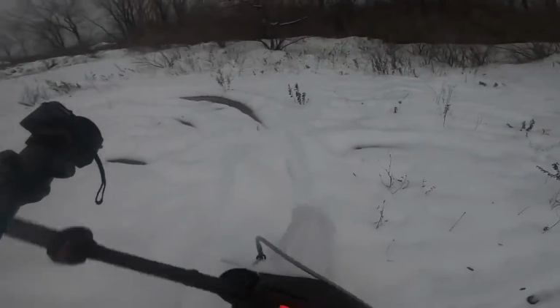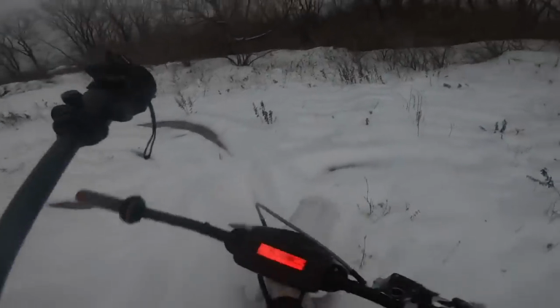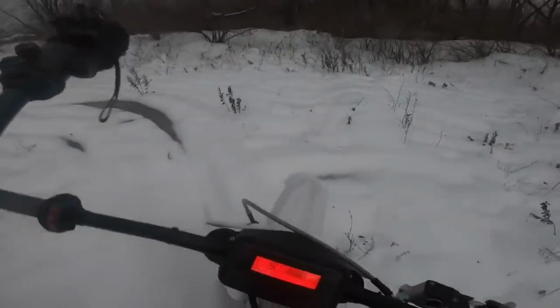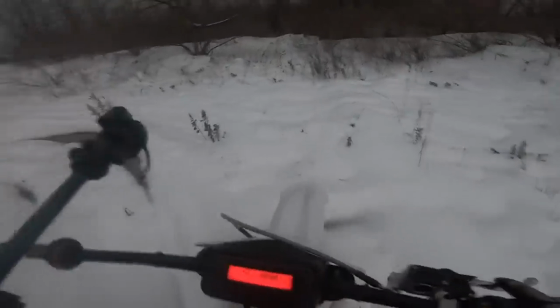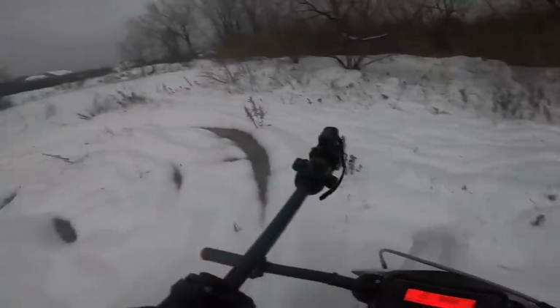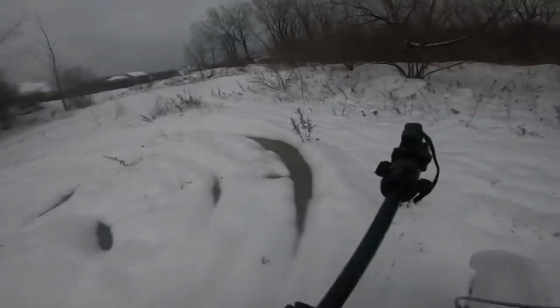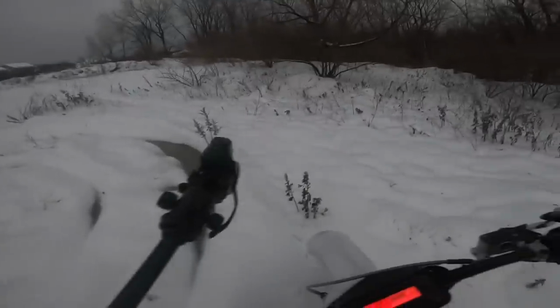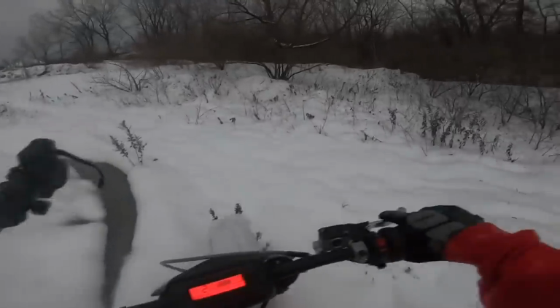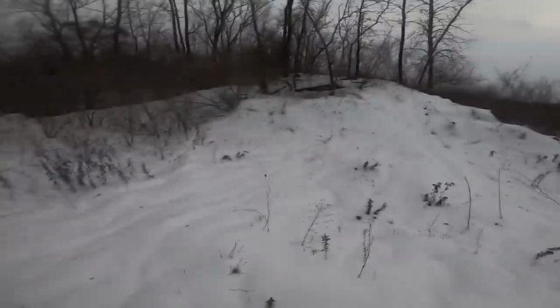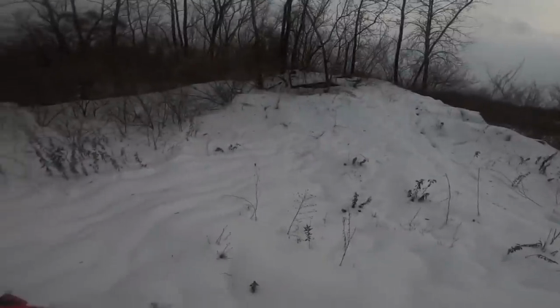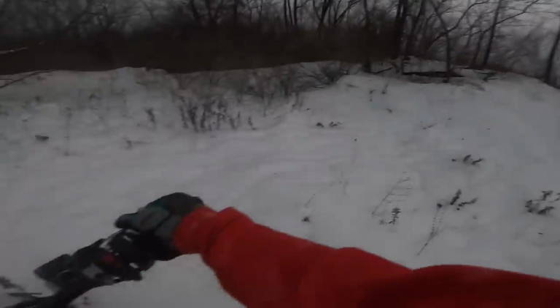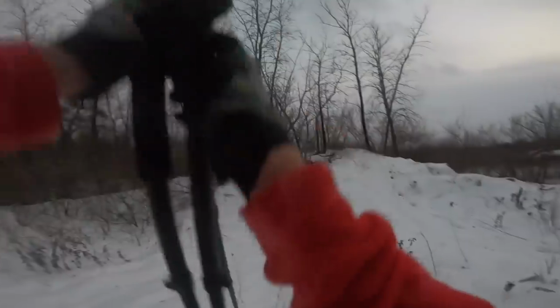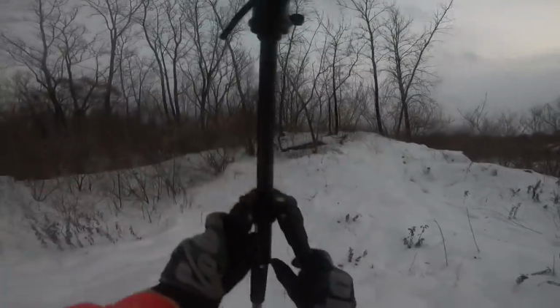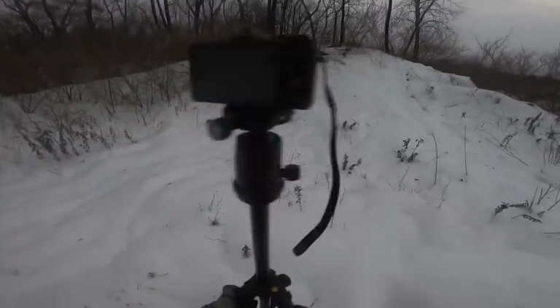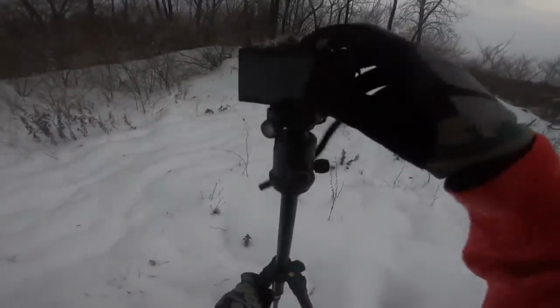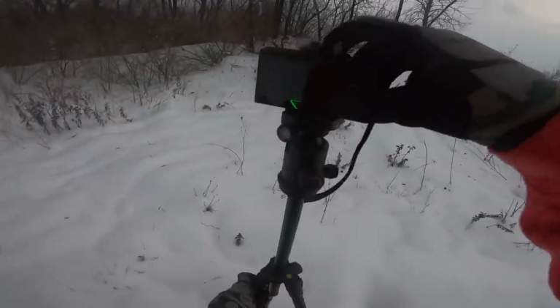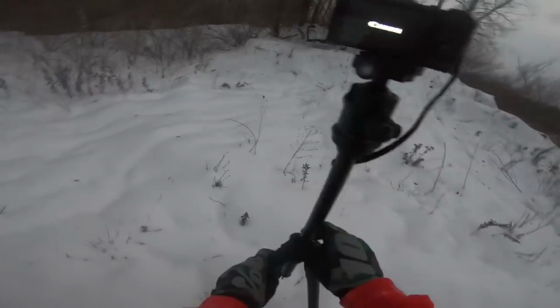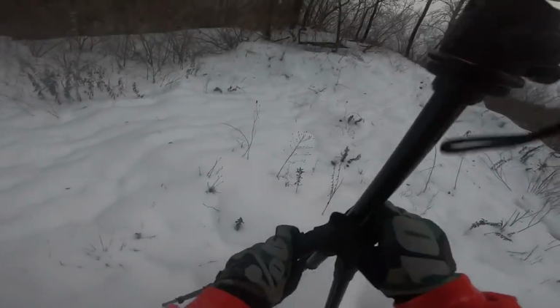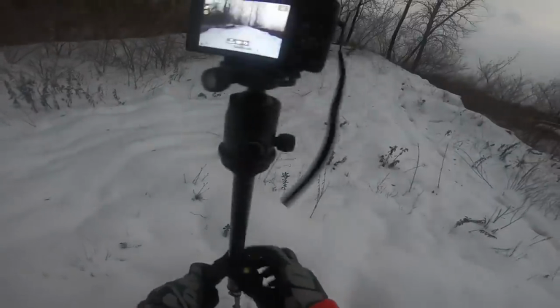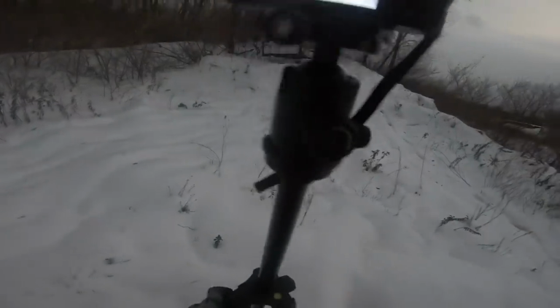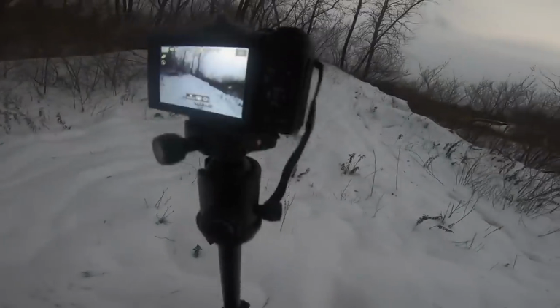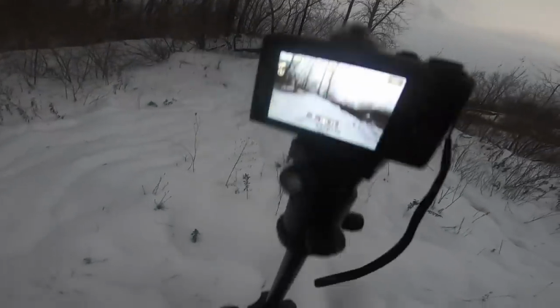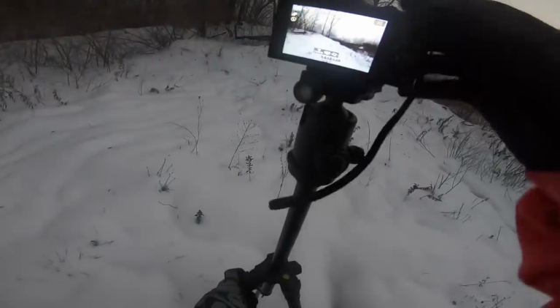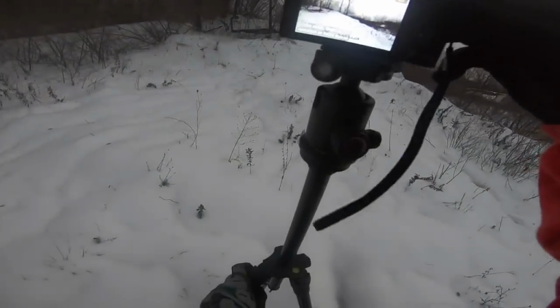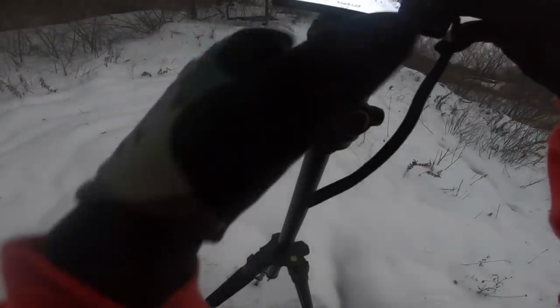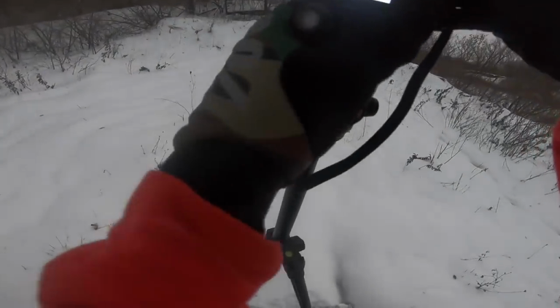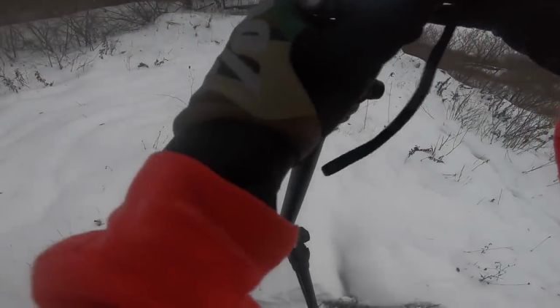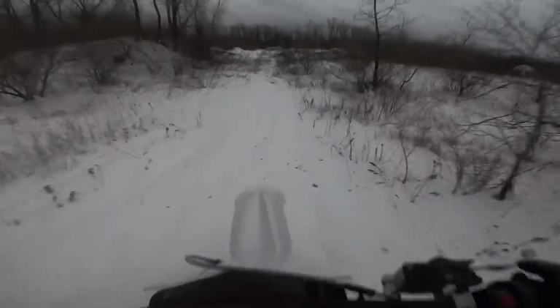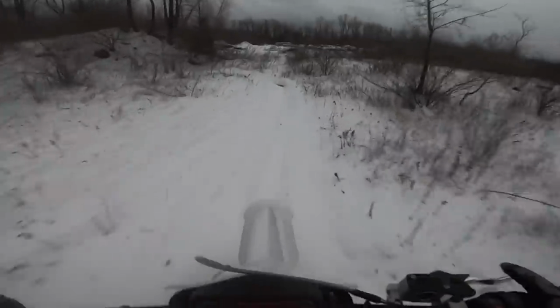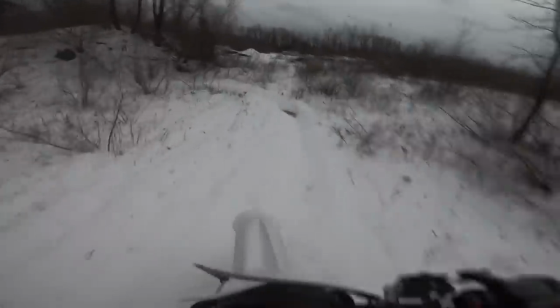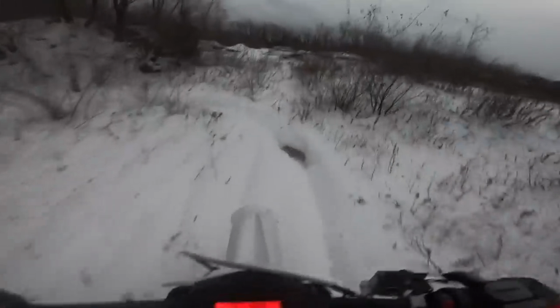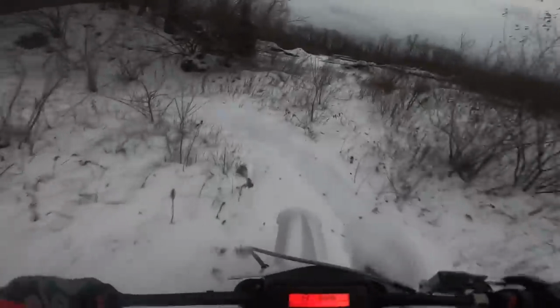Don't want to go in that water though. Here's behind the scenes of setting up the shot when you don't have somebody to film. This thing just rips.